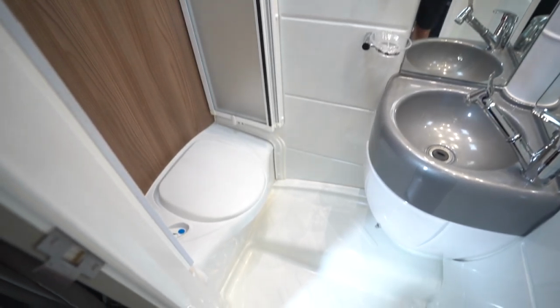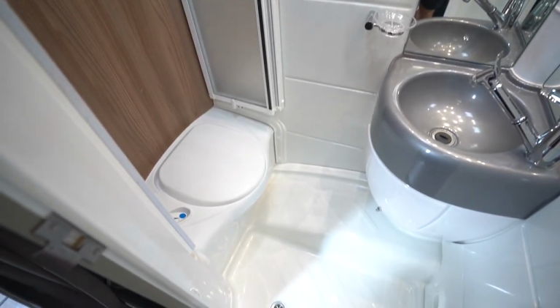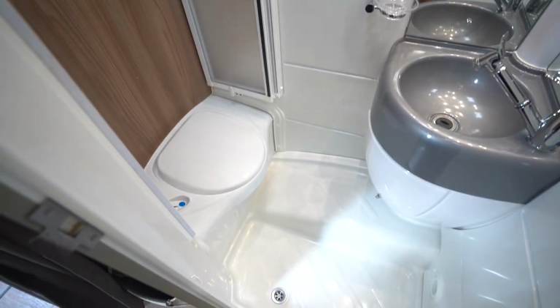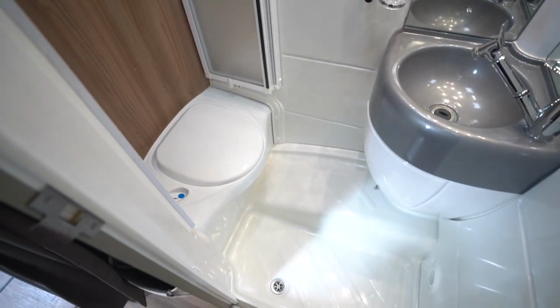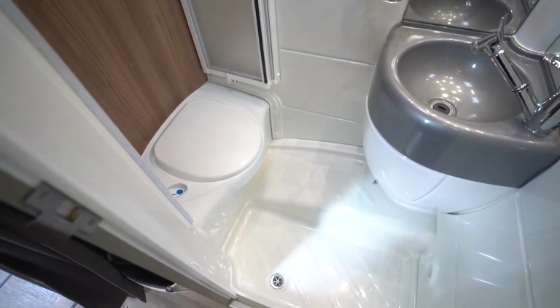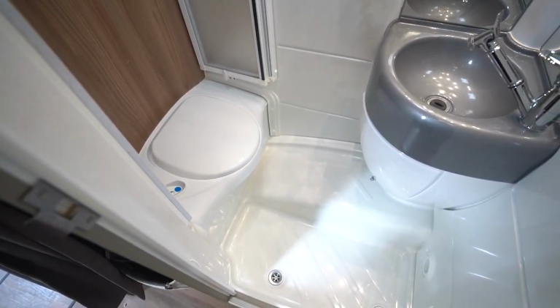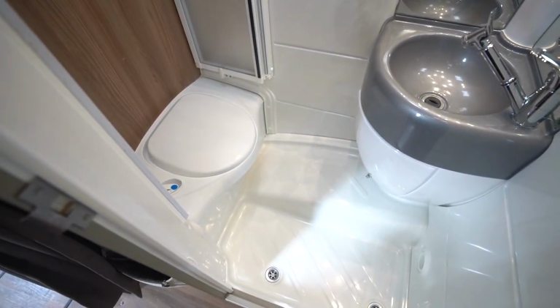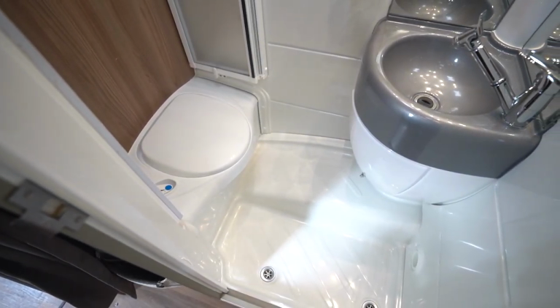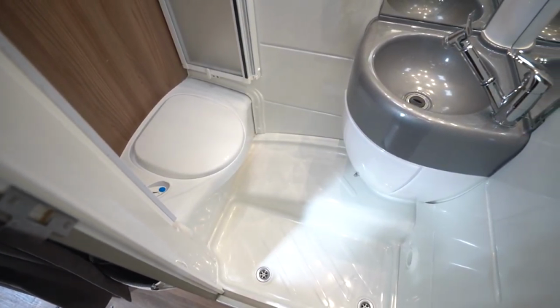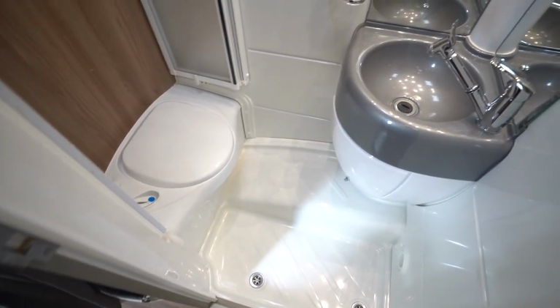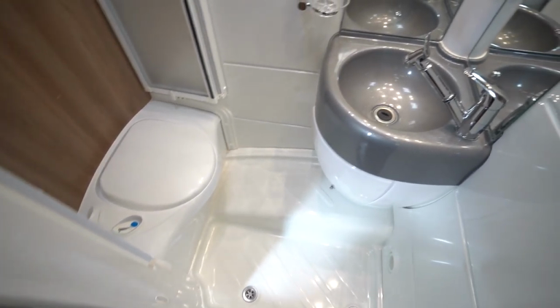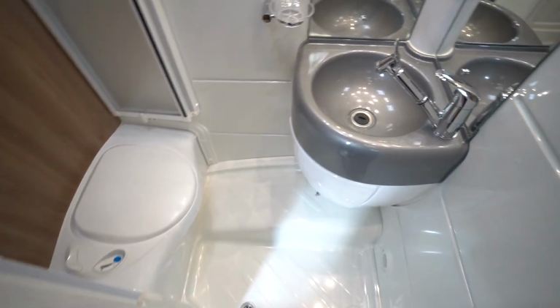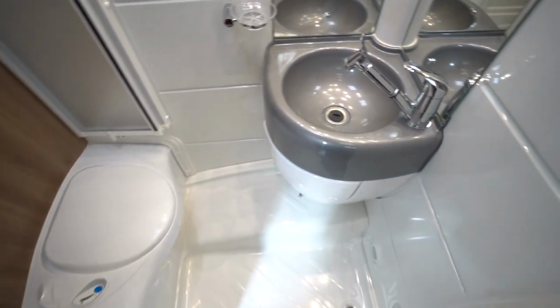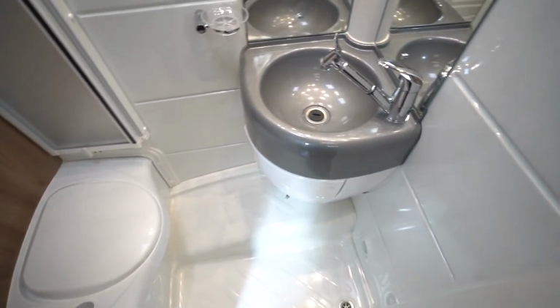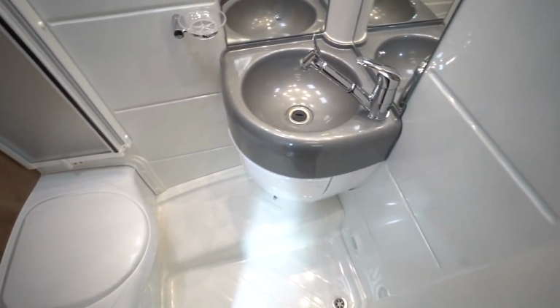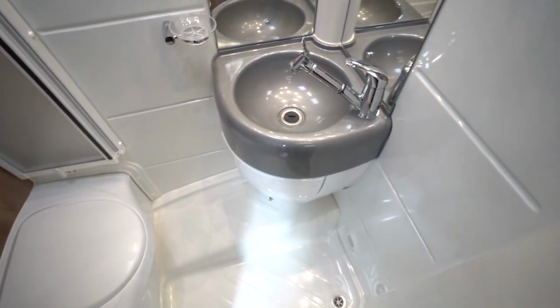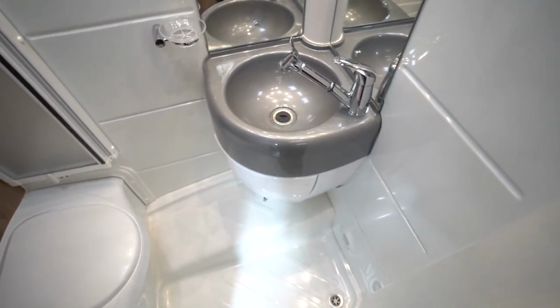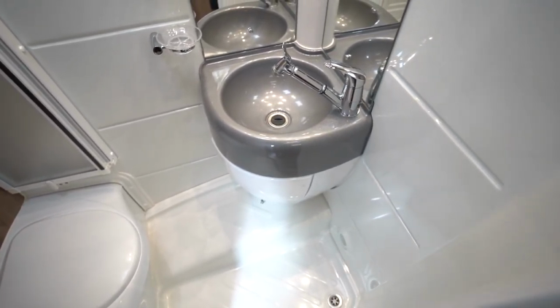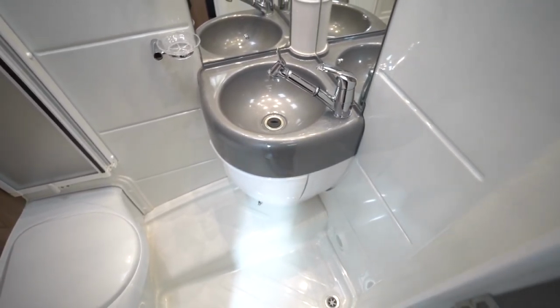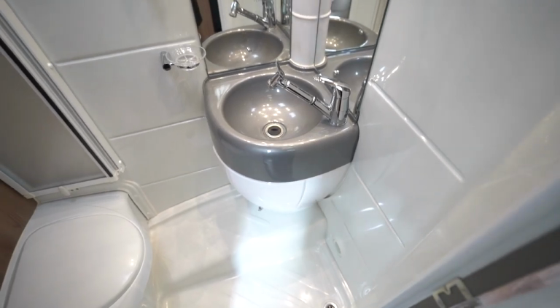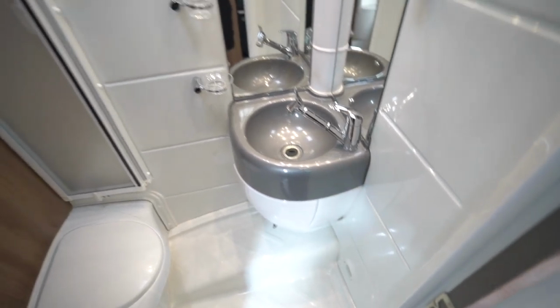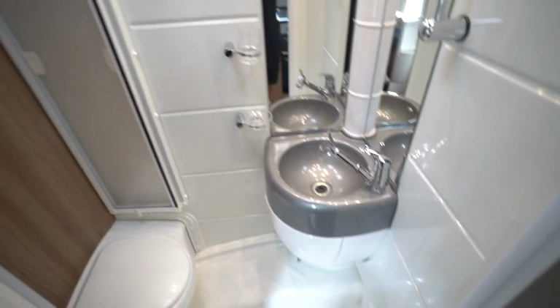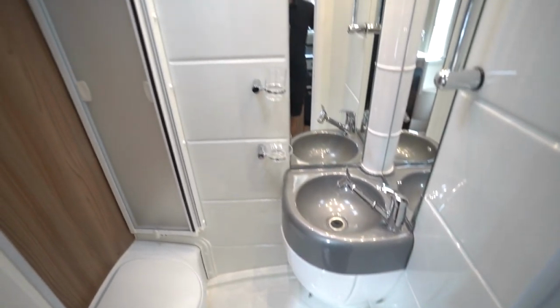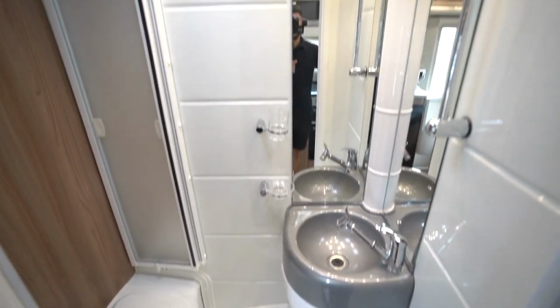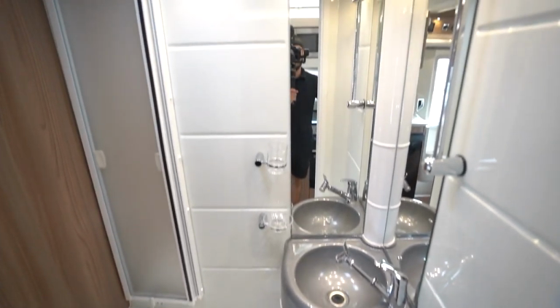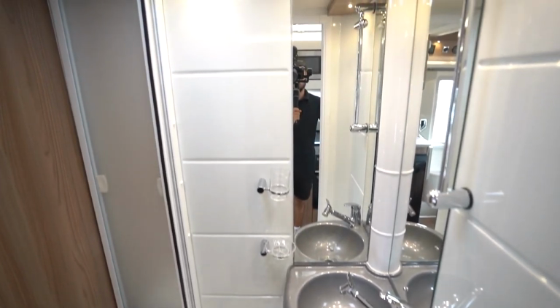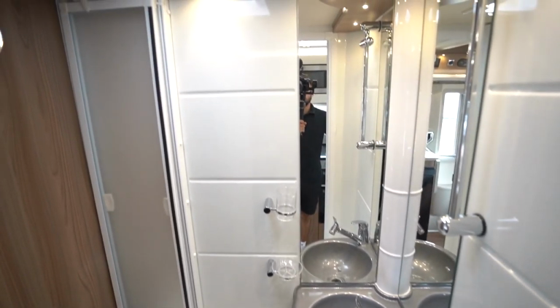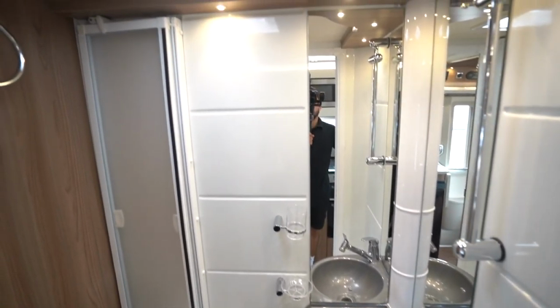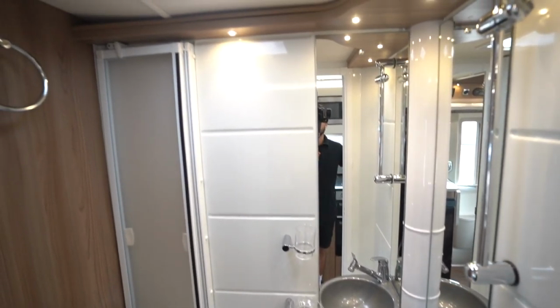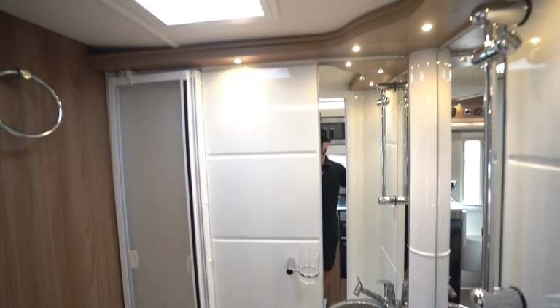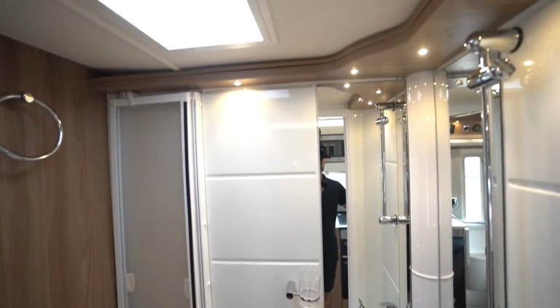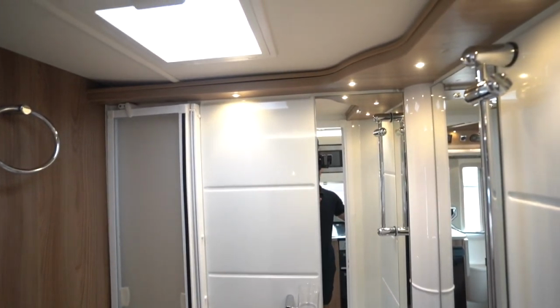In the bathroom you've got an electric flush cassette toilet, the wash basin, and then your integrated shower with closing doors.